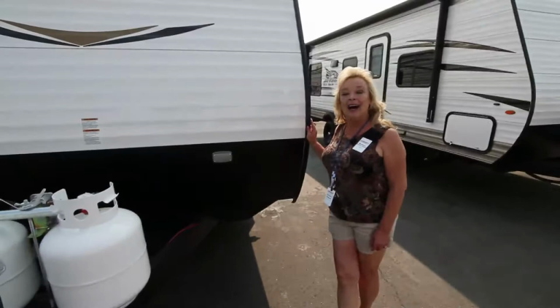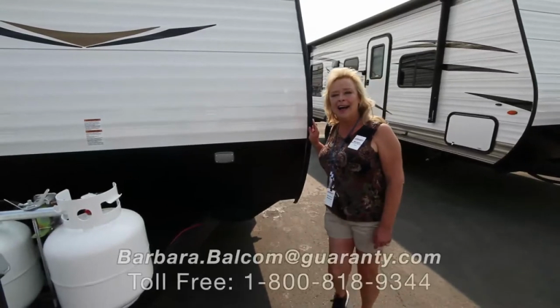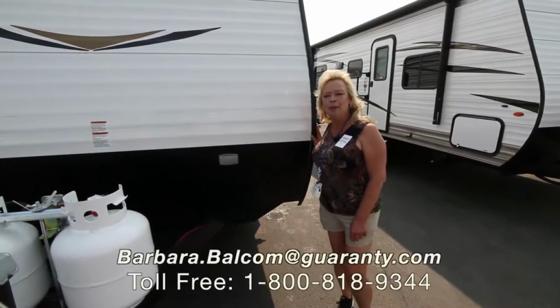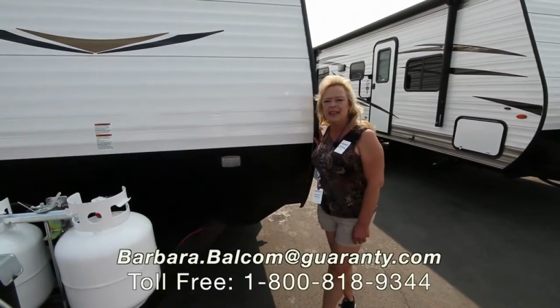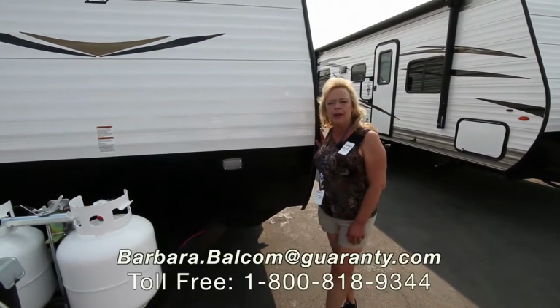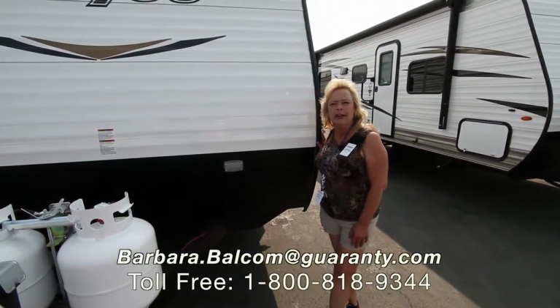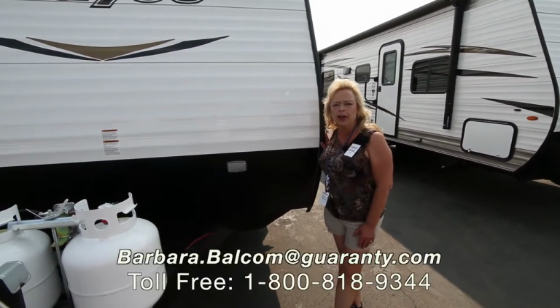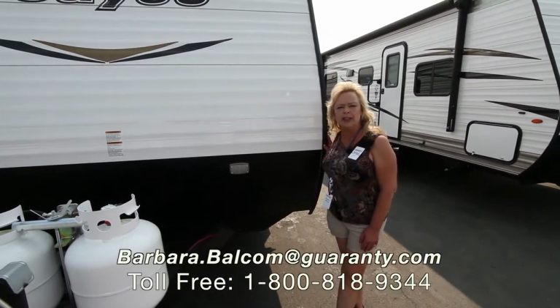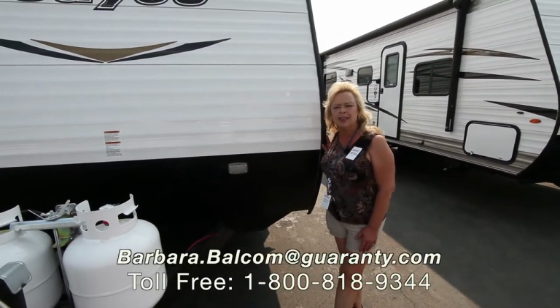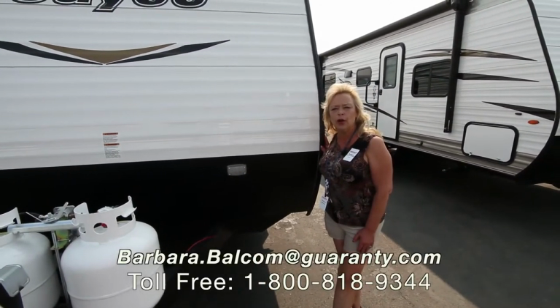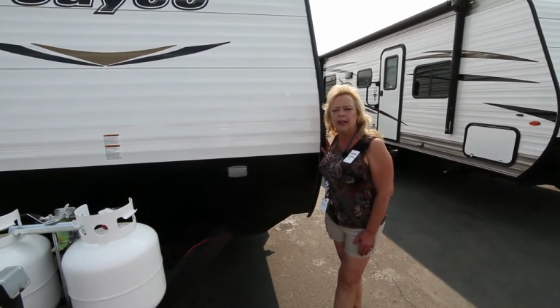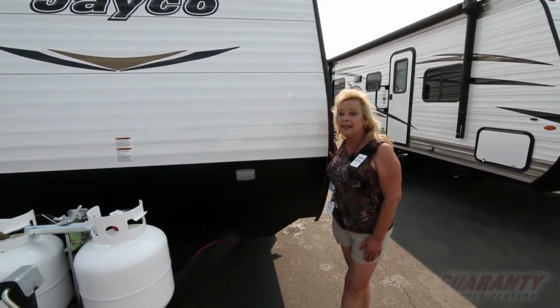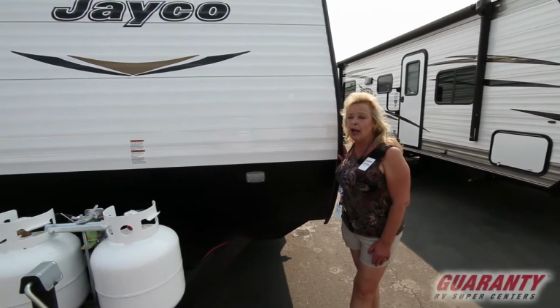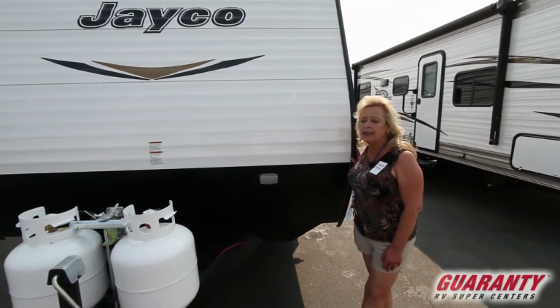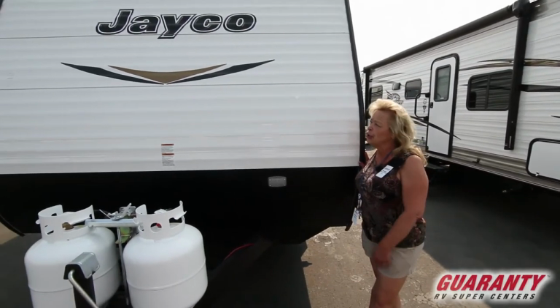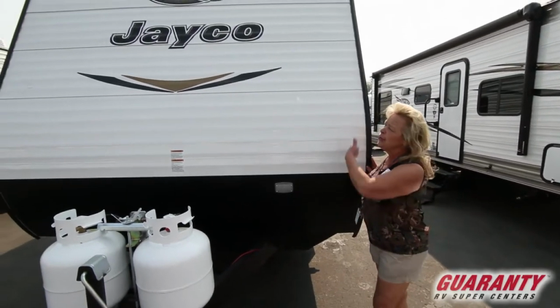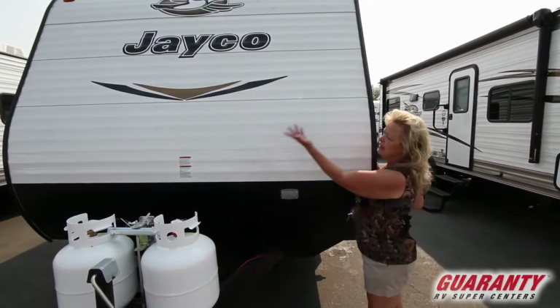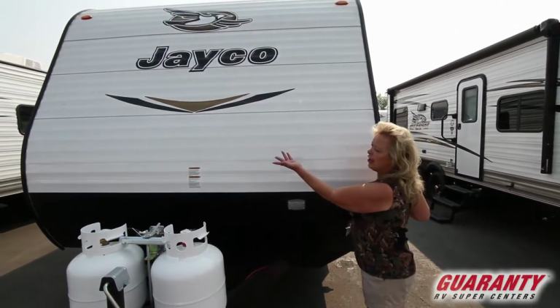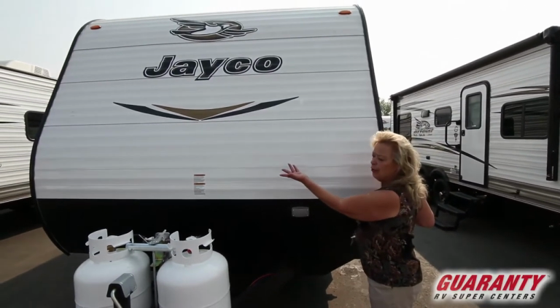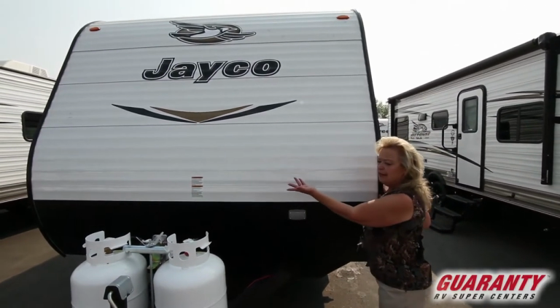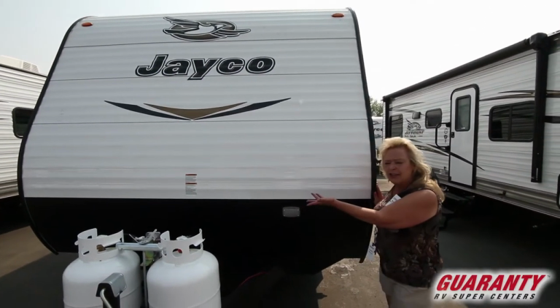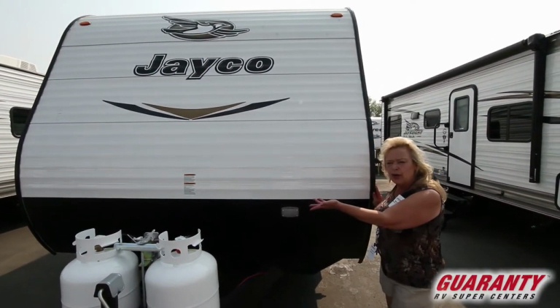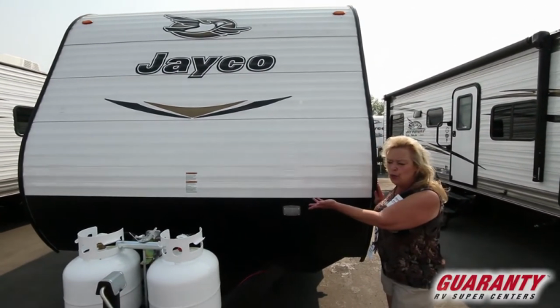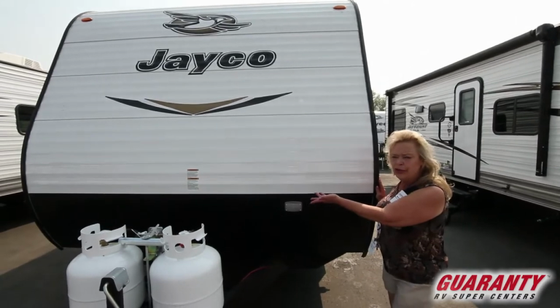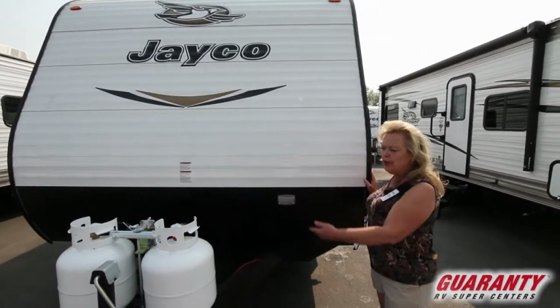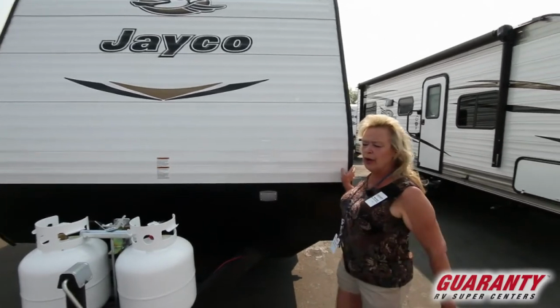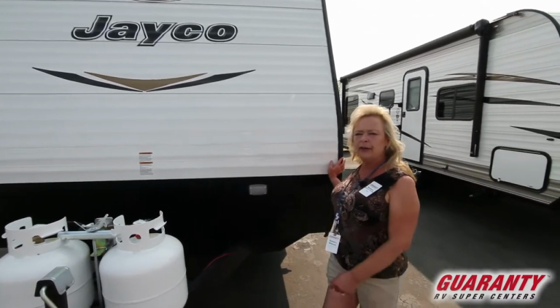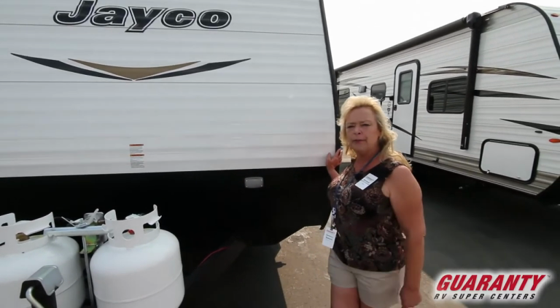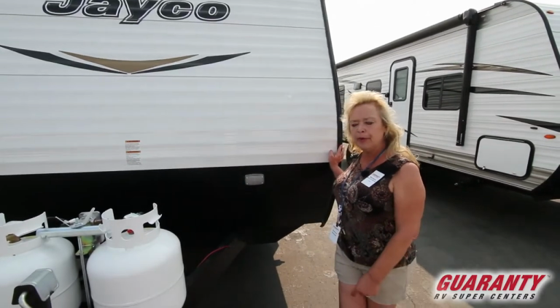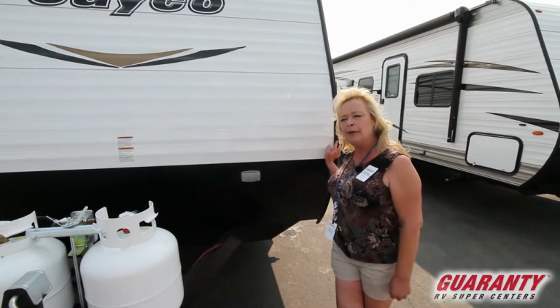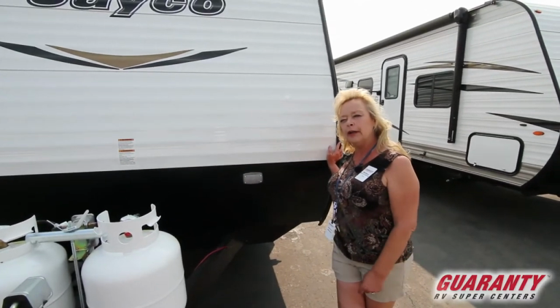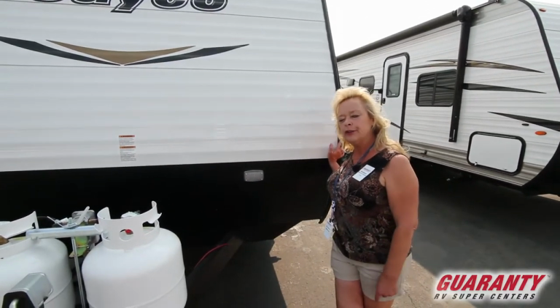Hi, I'm Barbara Dee. I'm out here at Guaranty RV in Junction City, Oregon, and today I would like to show you this little Jayco. This is a Jayco 212. It's a great unit for a couple of people and probably a little grandkid or two.